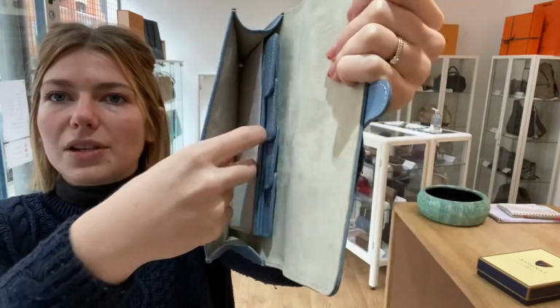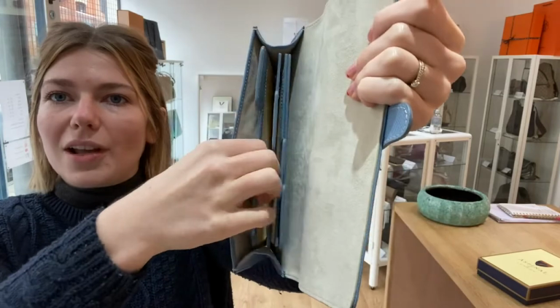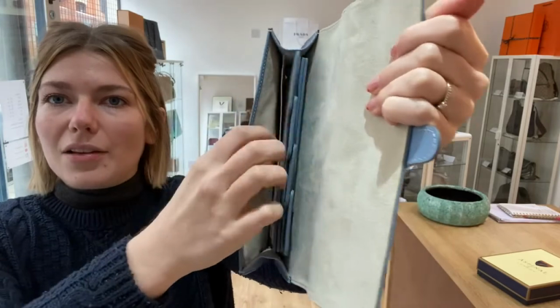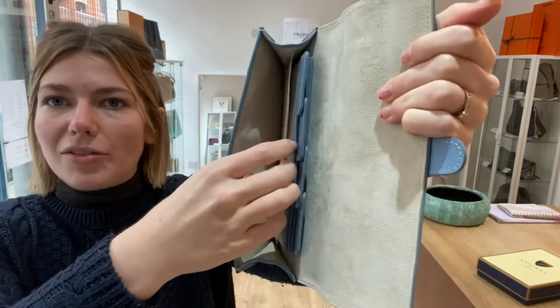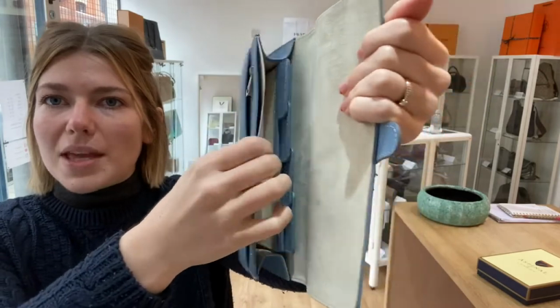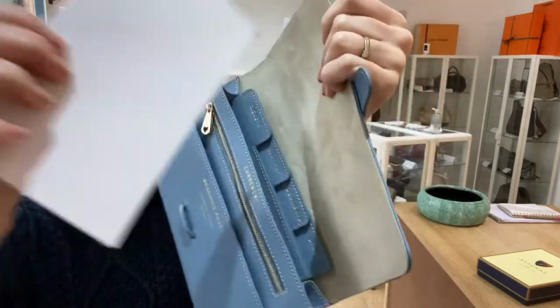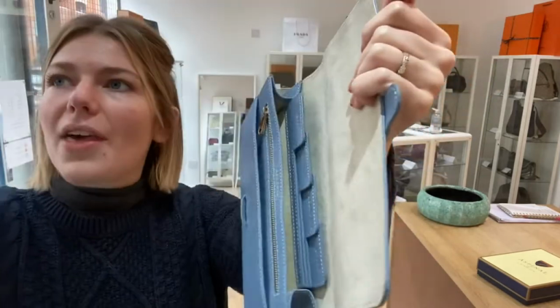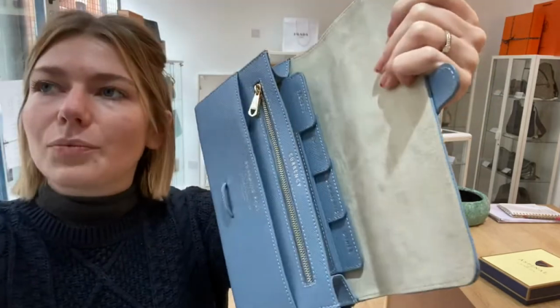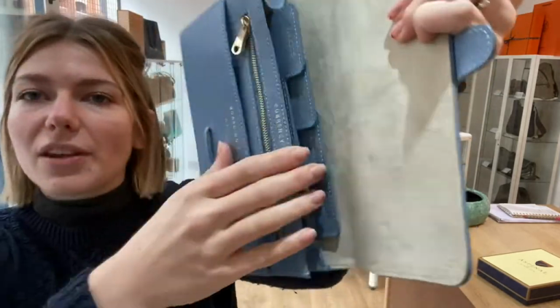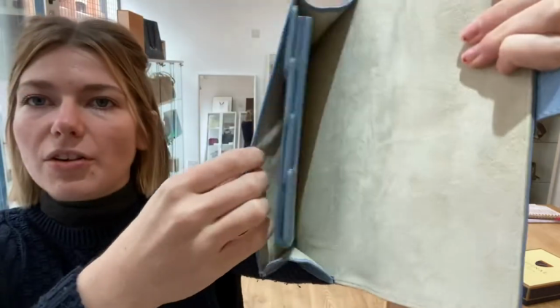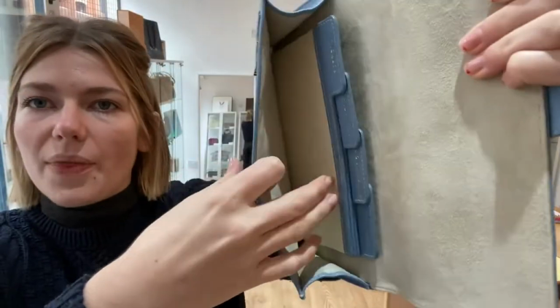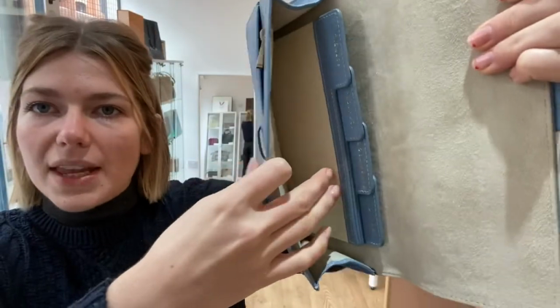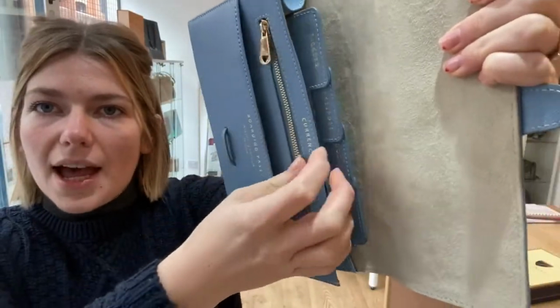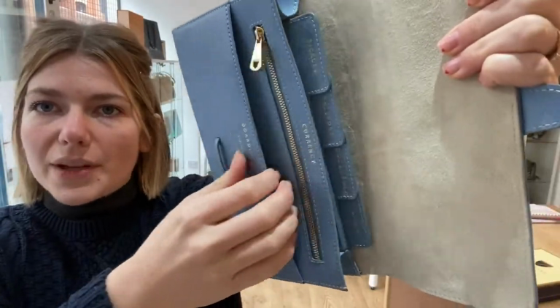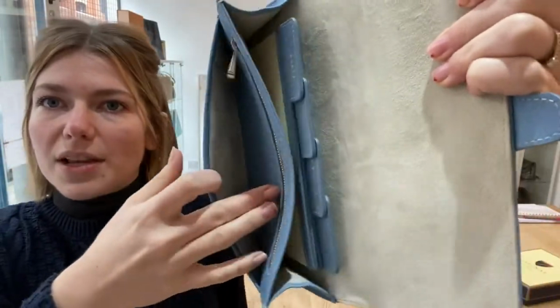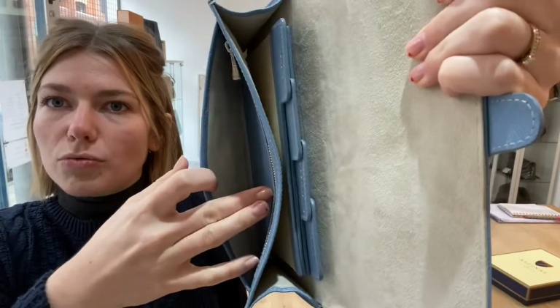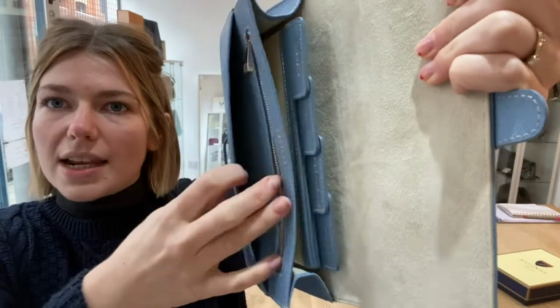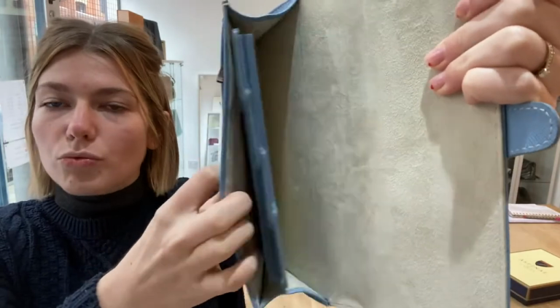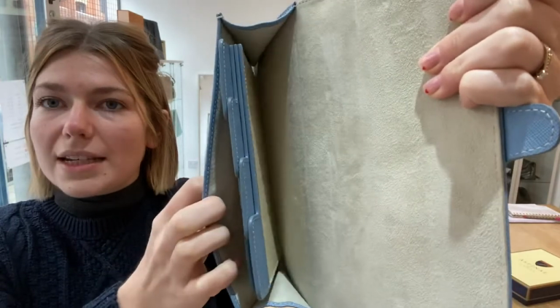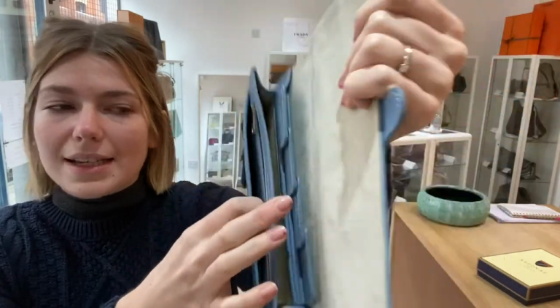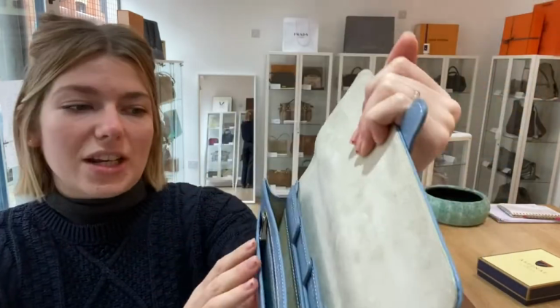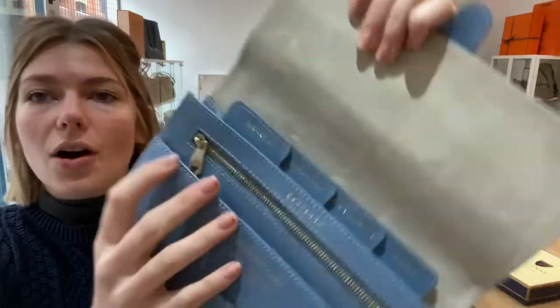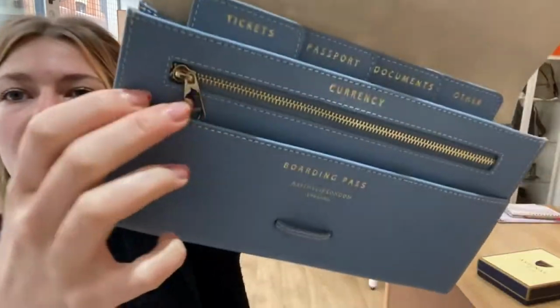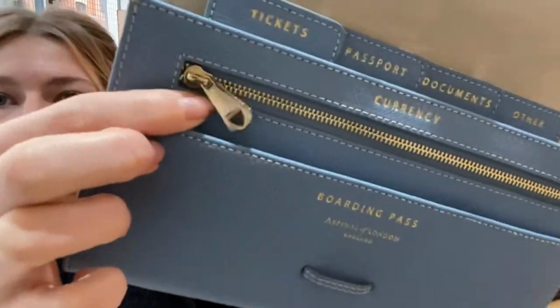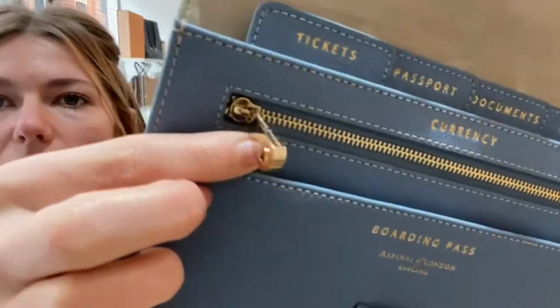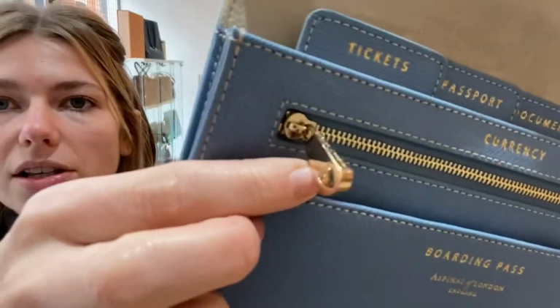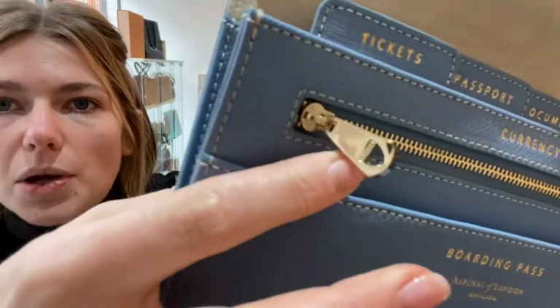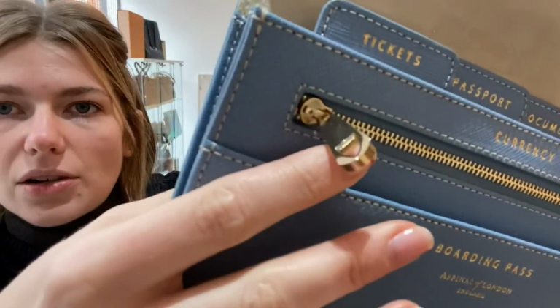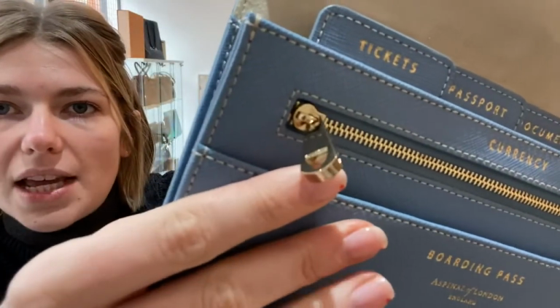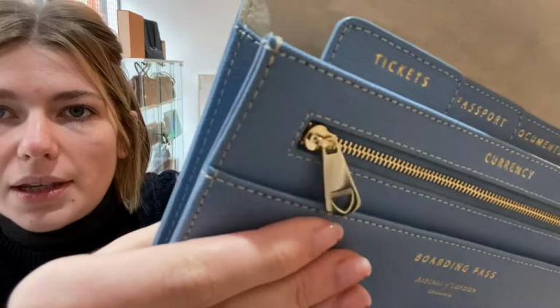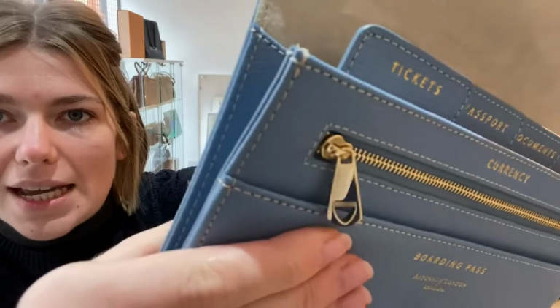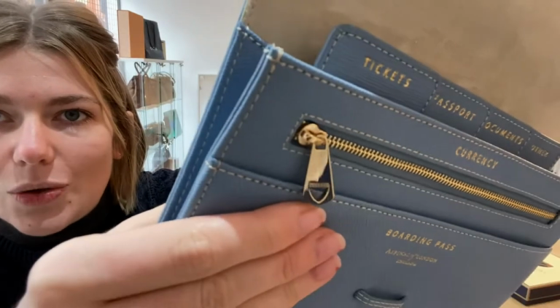The interior is also all excellent — absolutely perfect. There's a little photo credit card in there. It's in a really nice condition, and the hardware — there's not loads of it, but this gold zip looks gorgeous.